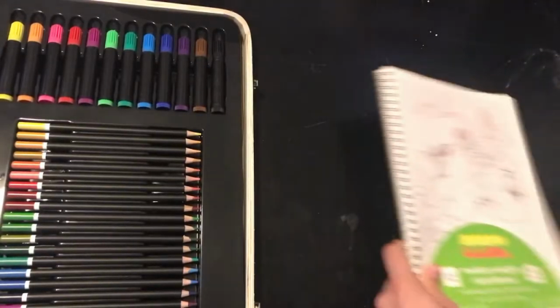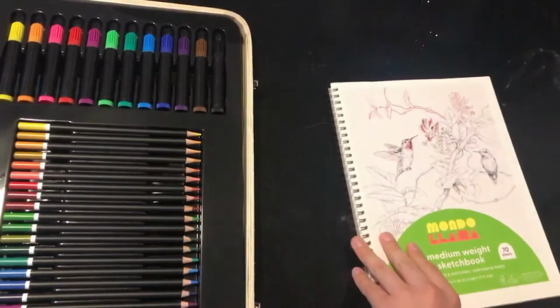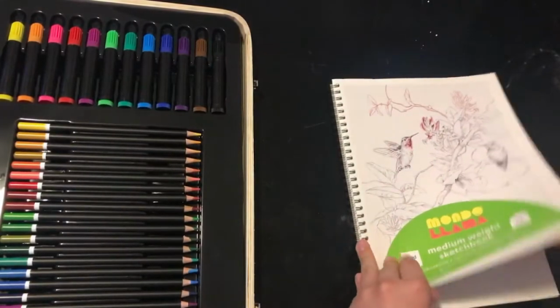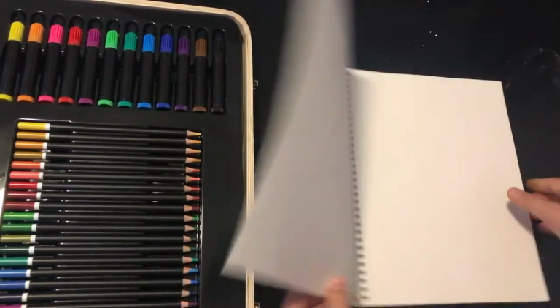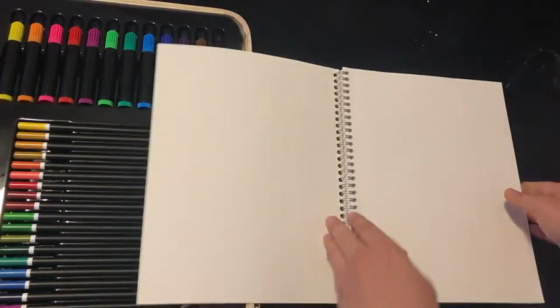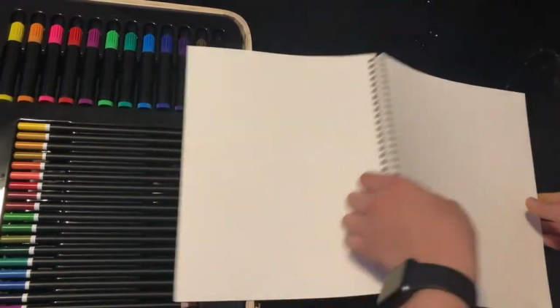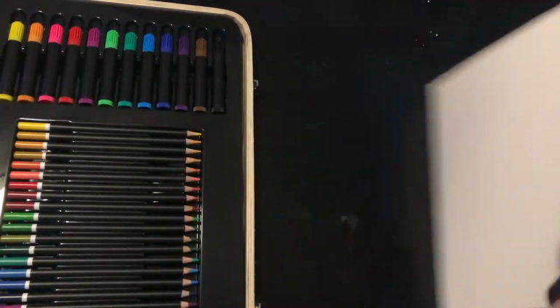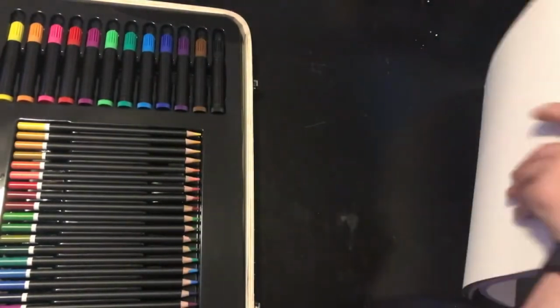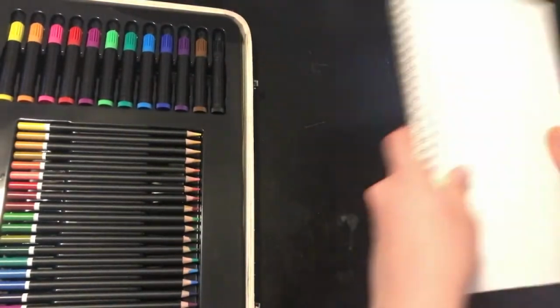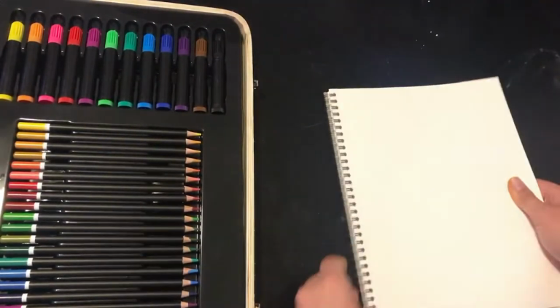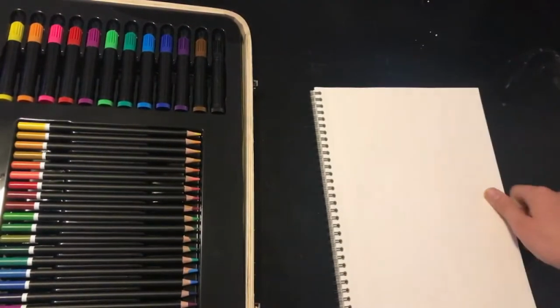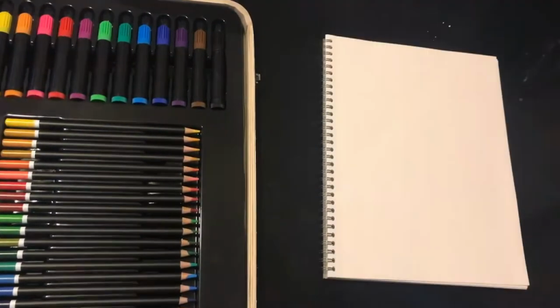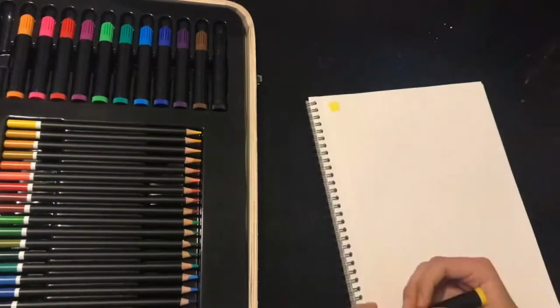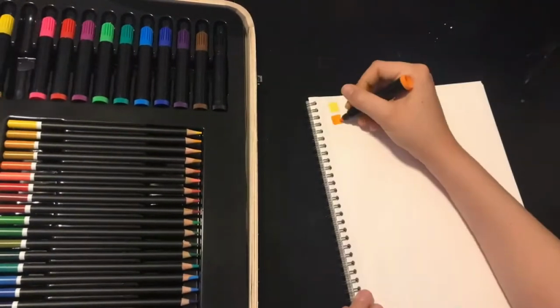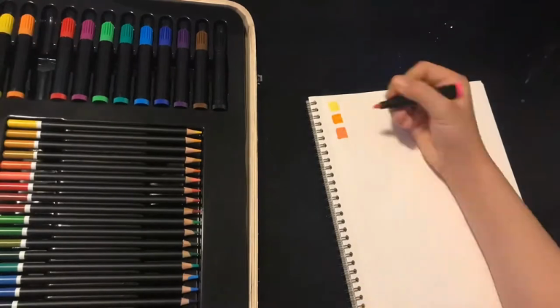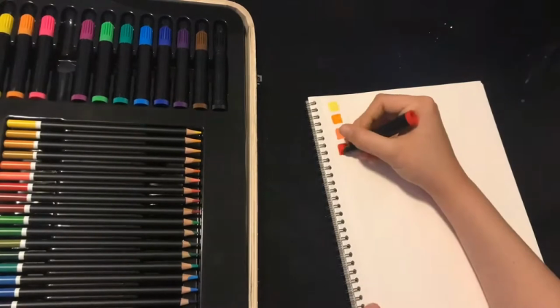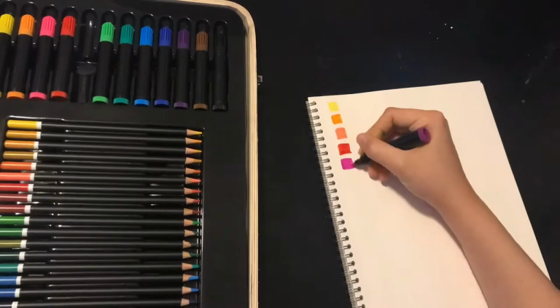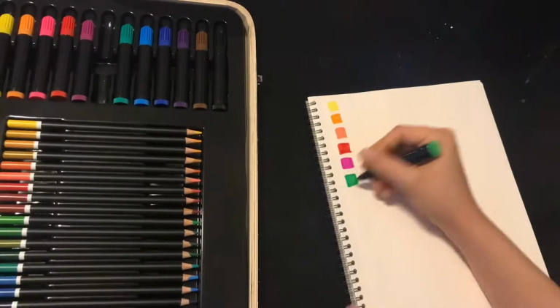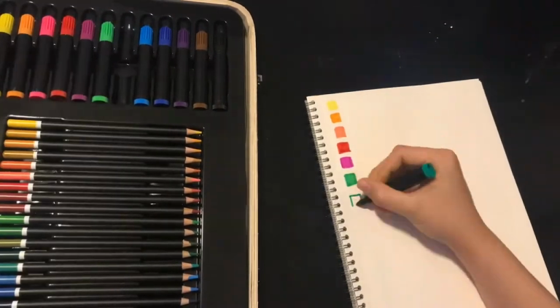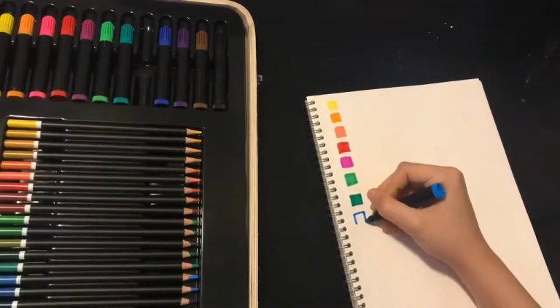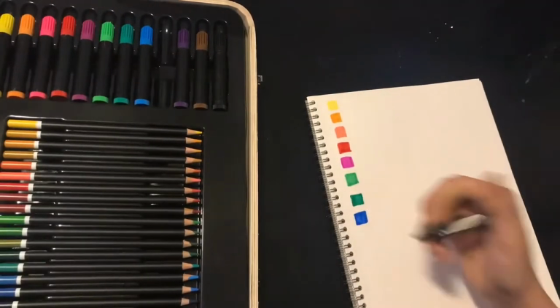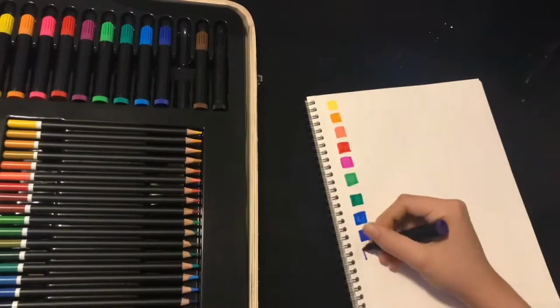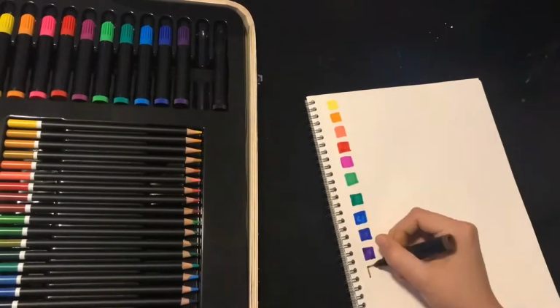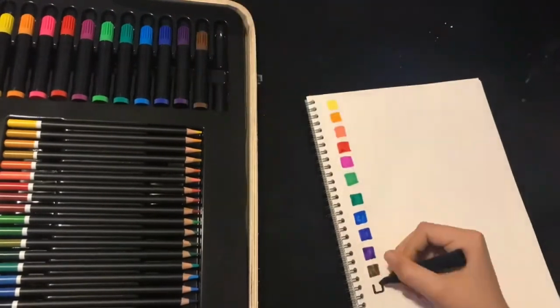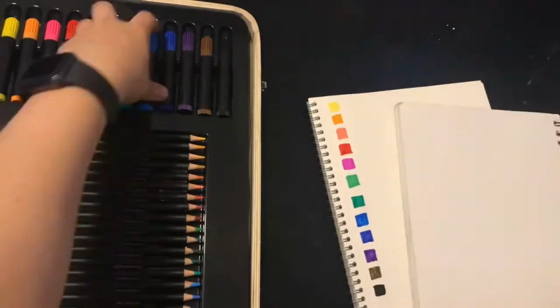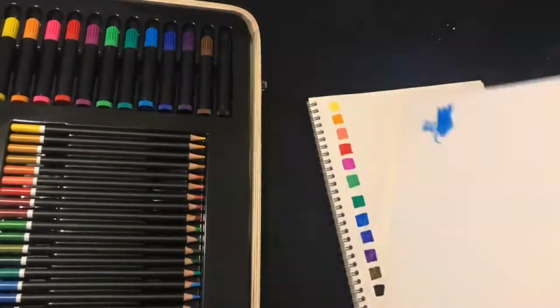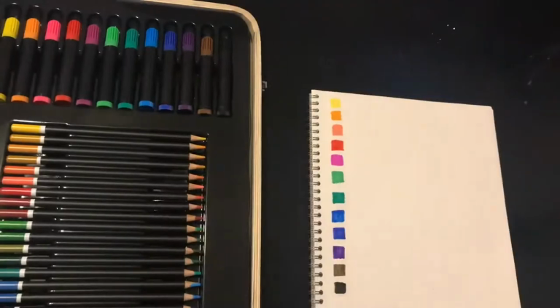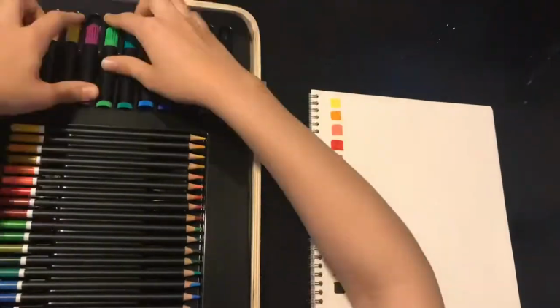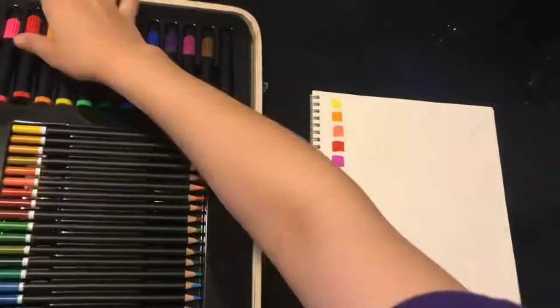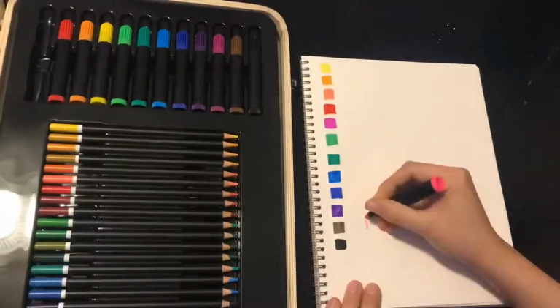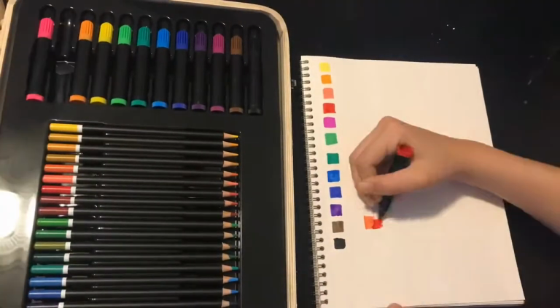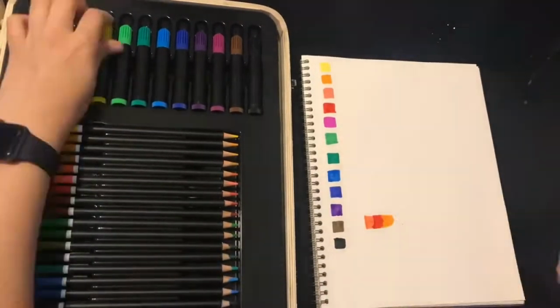First, I'm going to test out the sketchbook. I'm swatching the markers, and the paper is like coming off, so I tested it out on a notebook, and it didn't do anything, so it's the notebook.